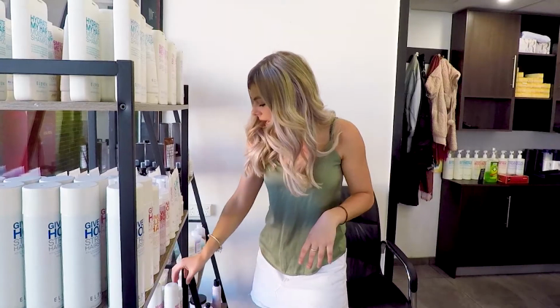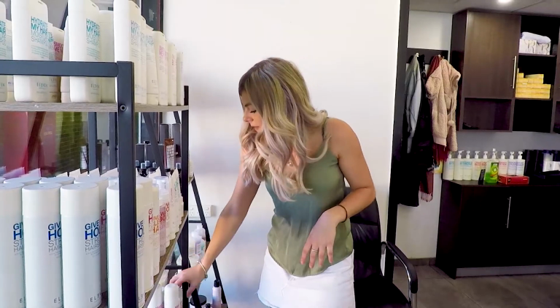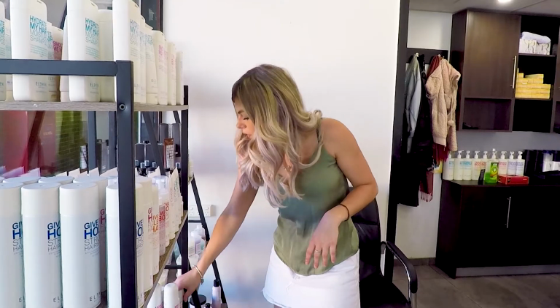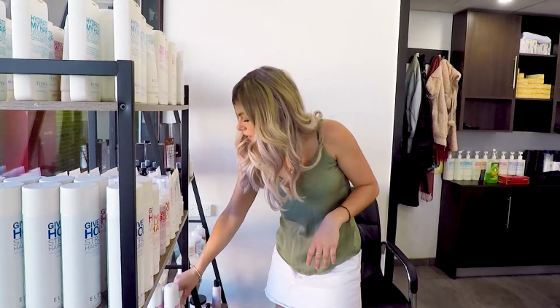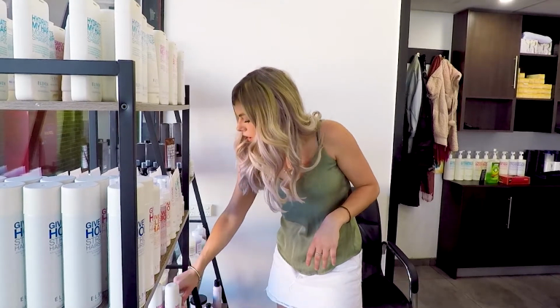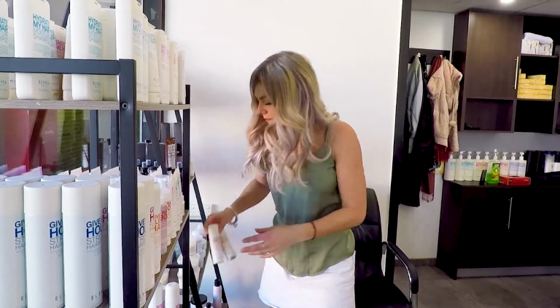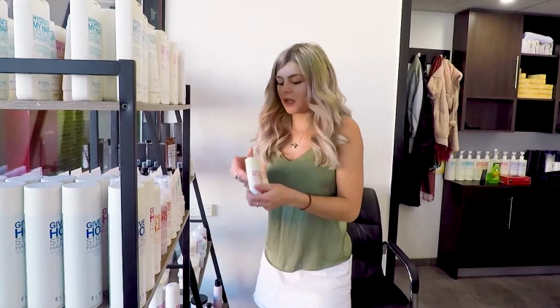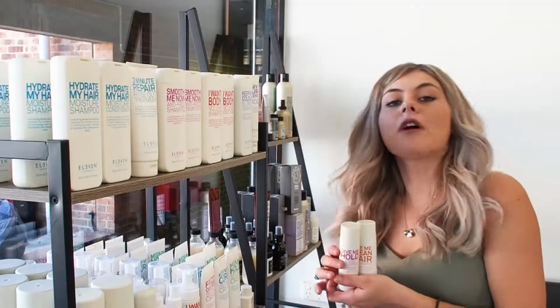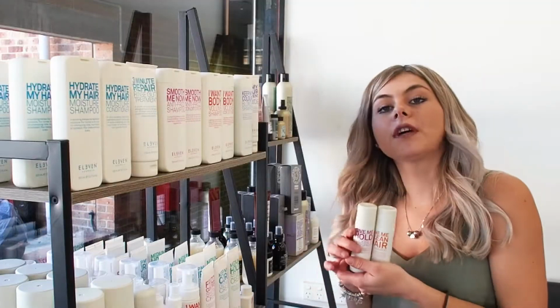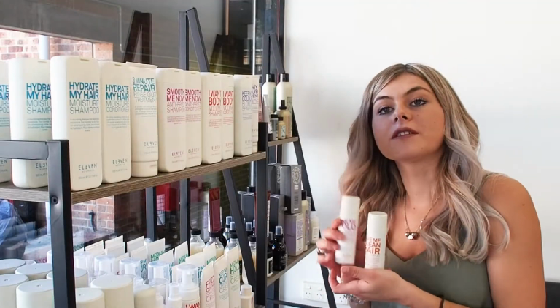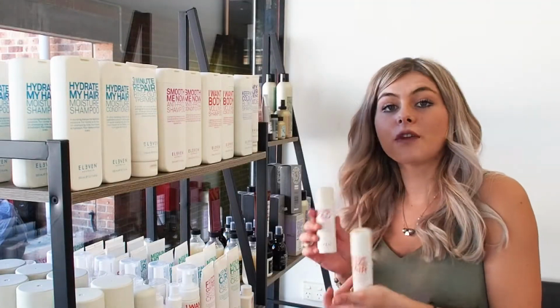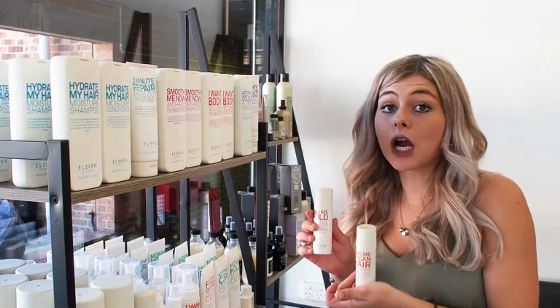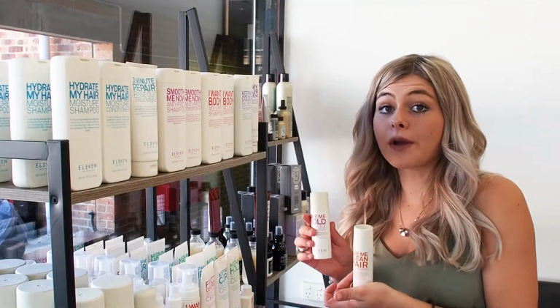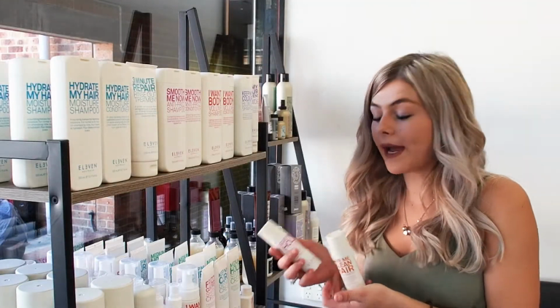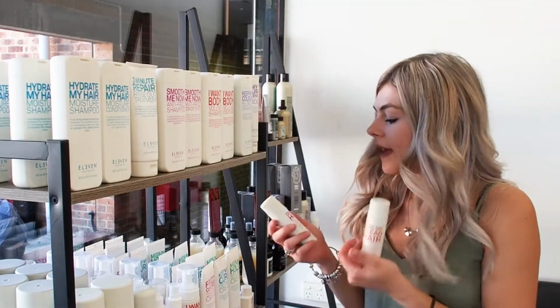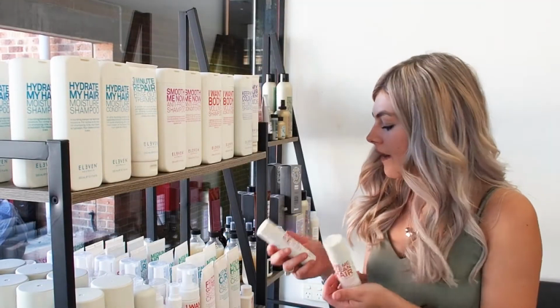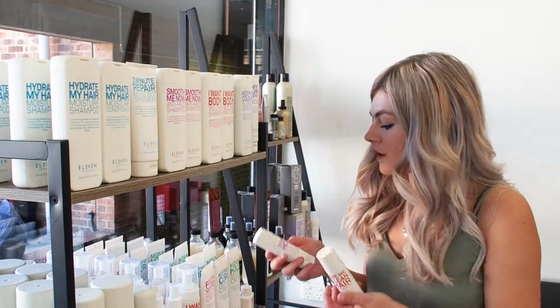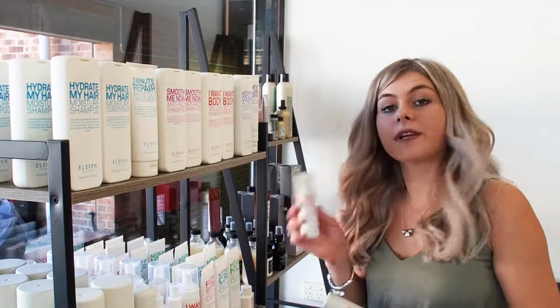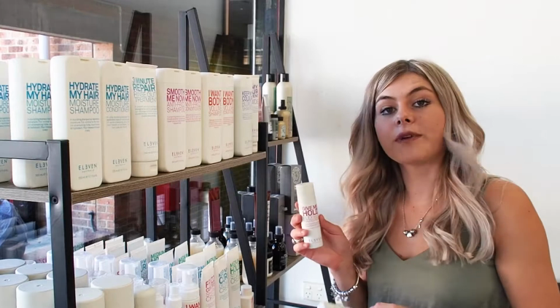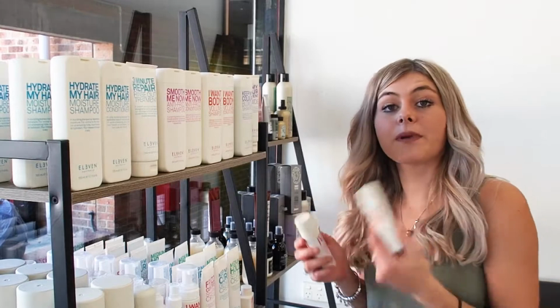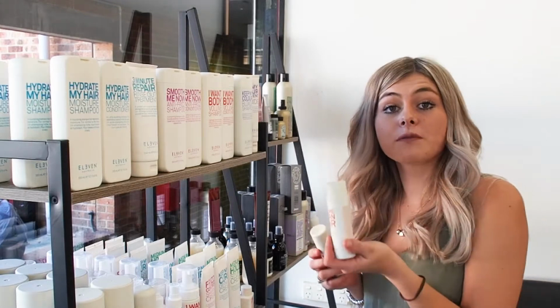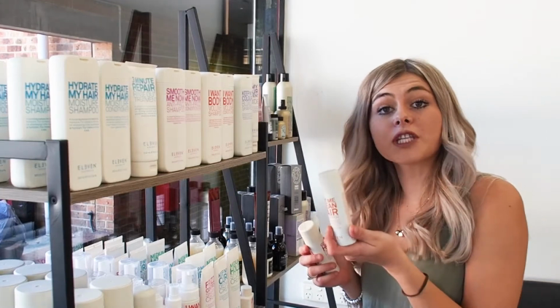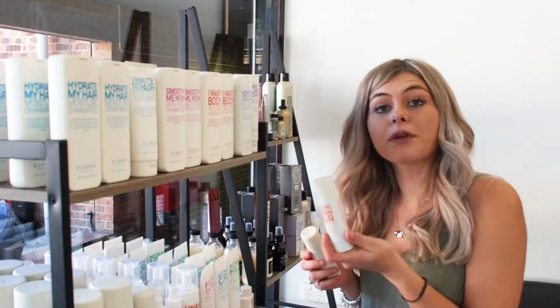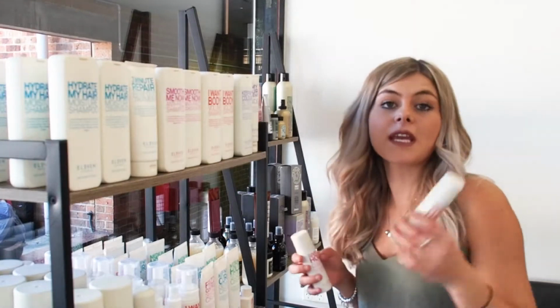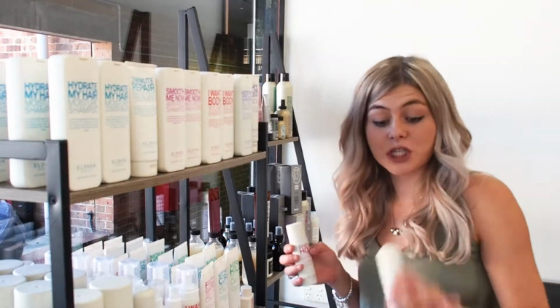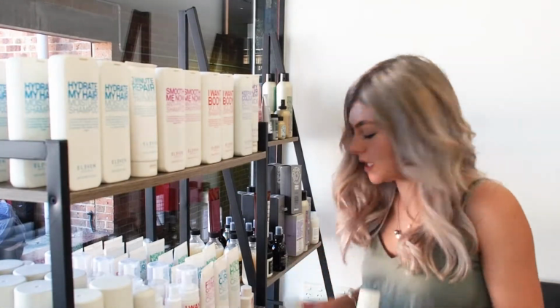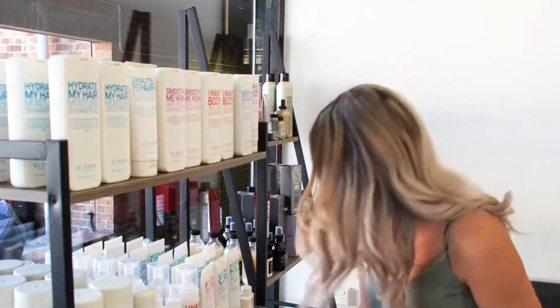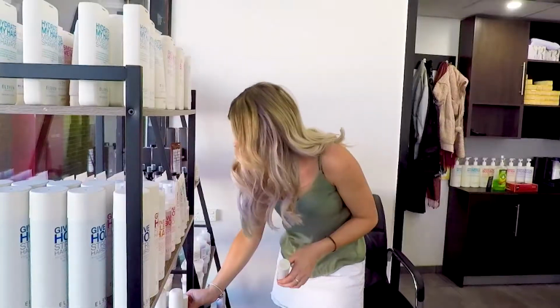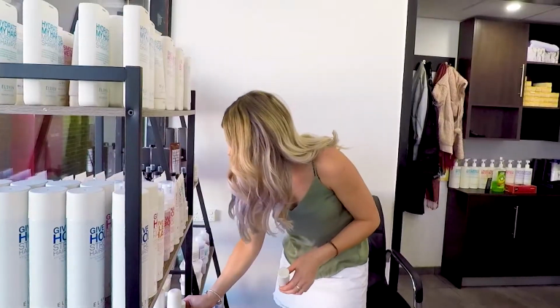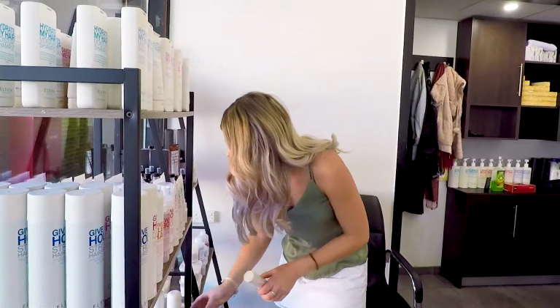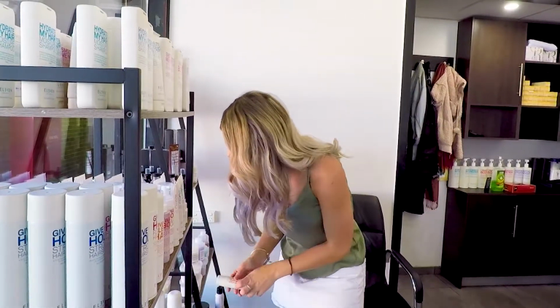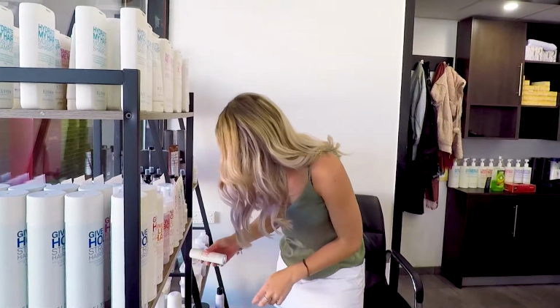They've also got travel sizes. So if you are going away, they have got some flexible hairspray or some dry shampoo that you can just chuck in your handbag — nice and easy.